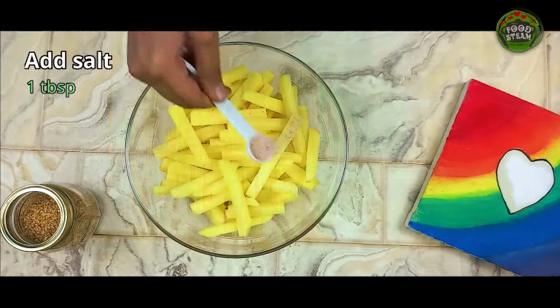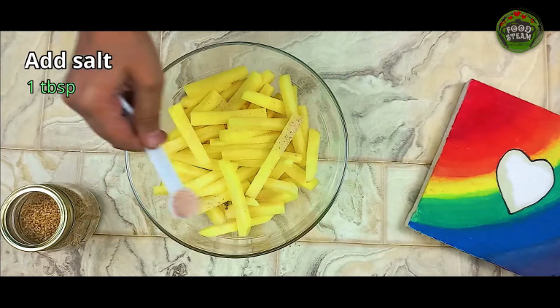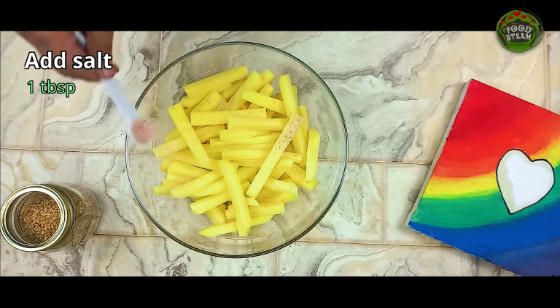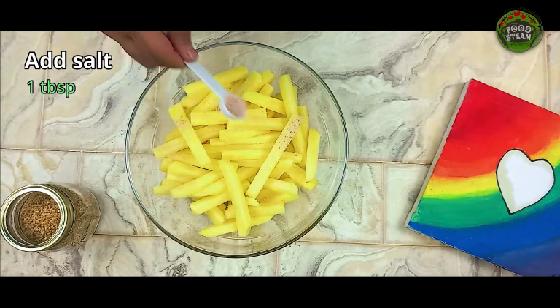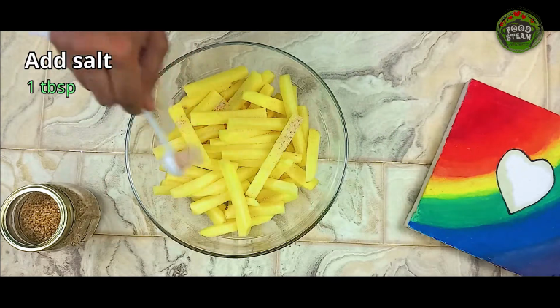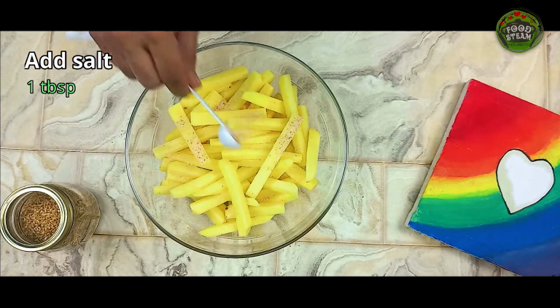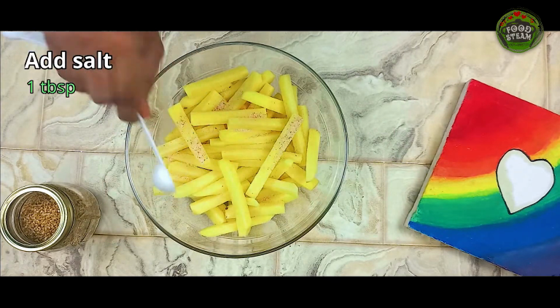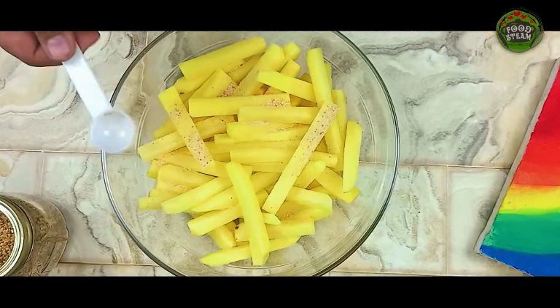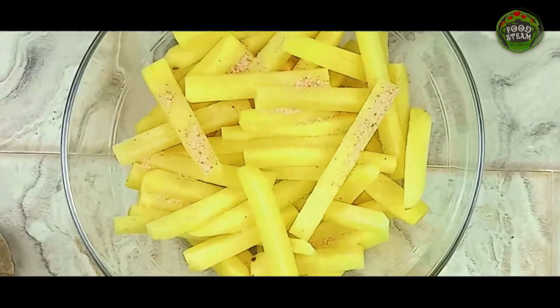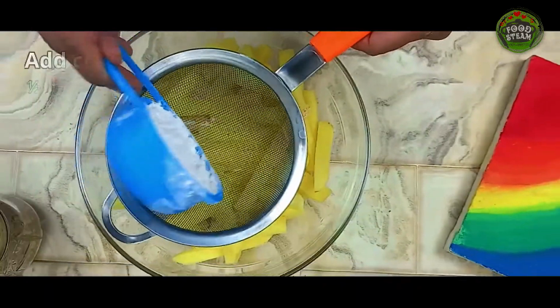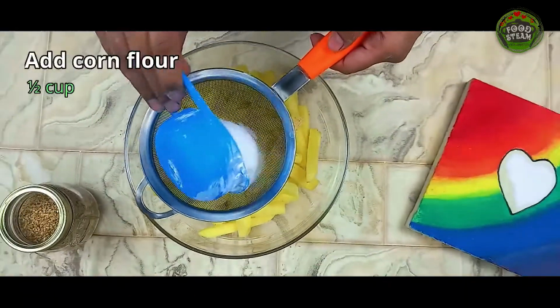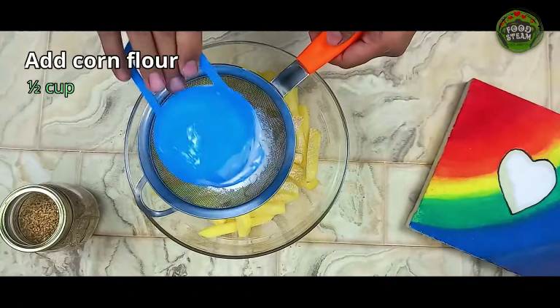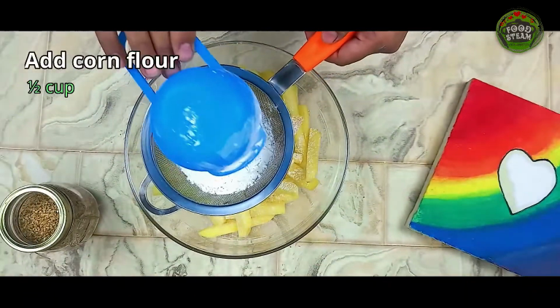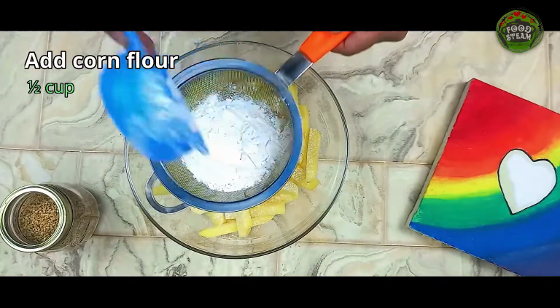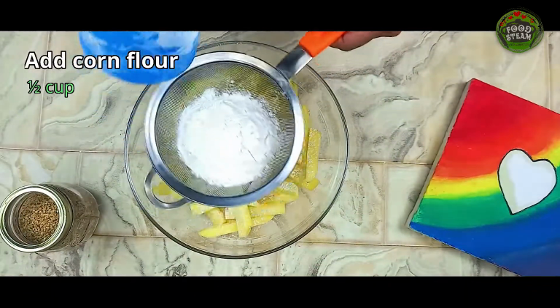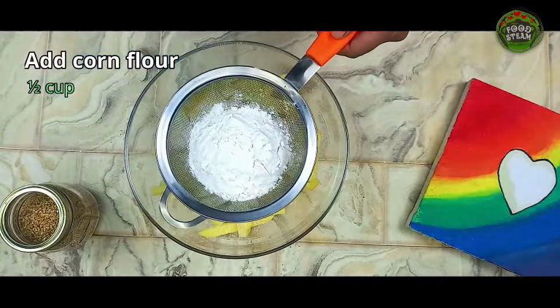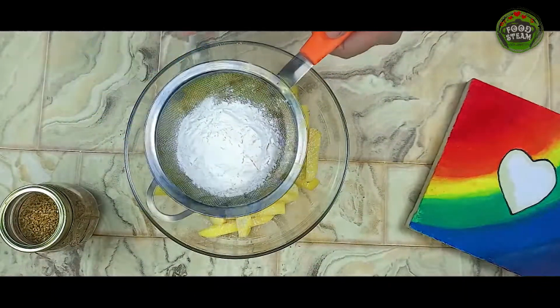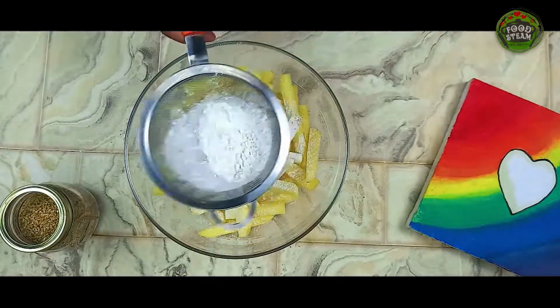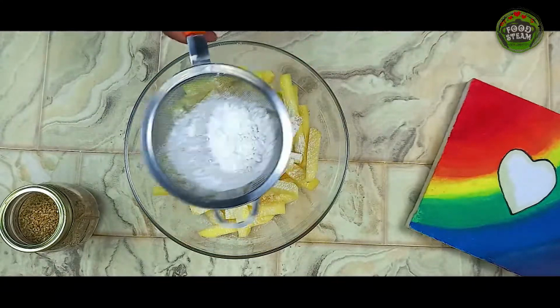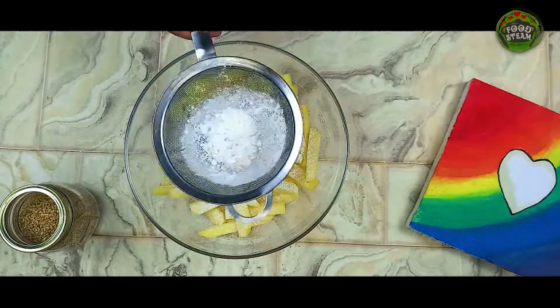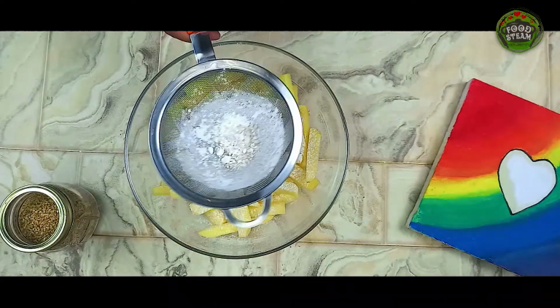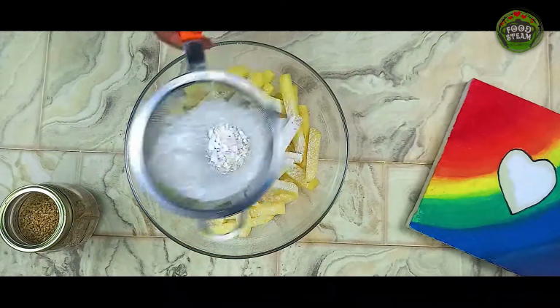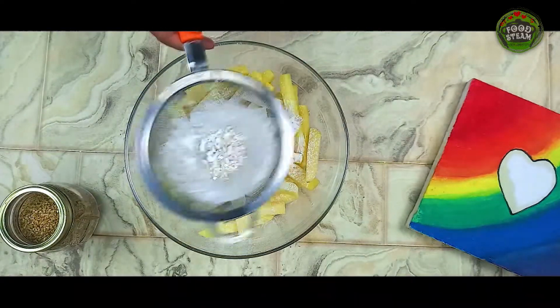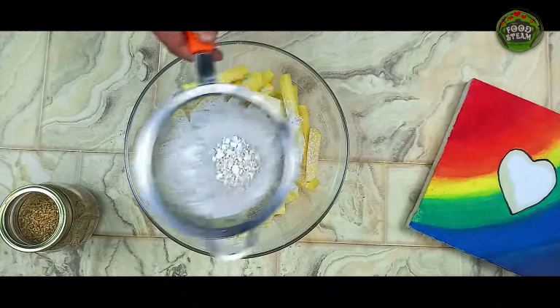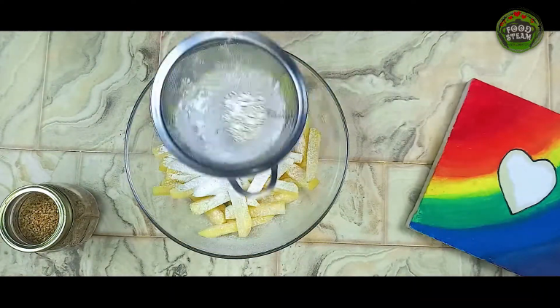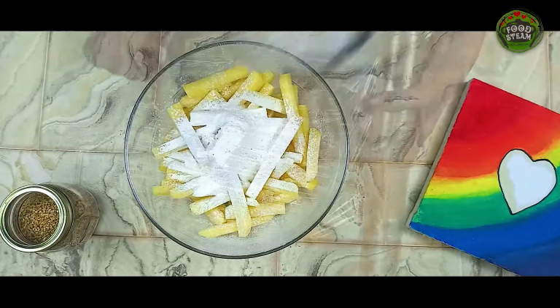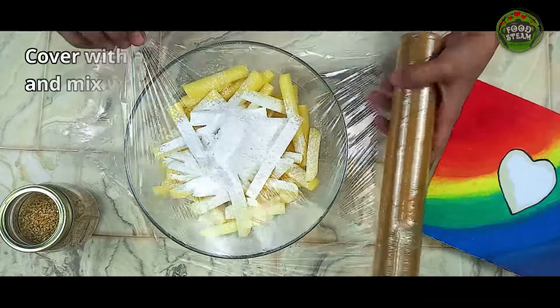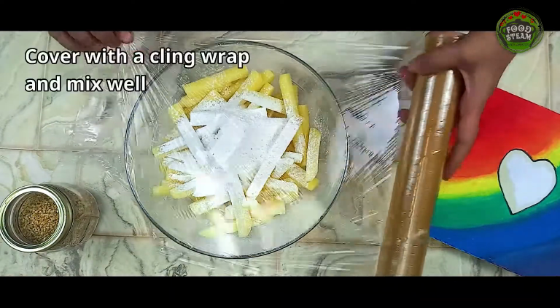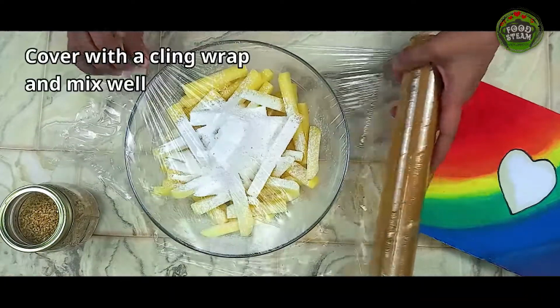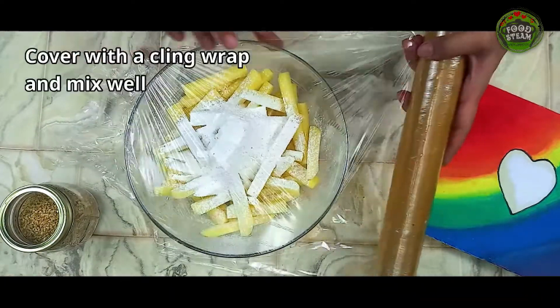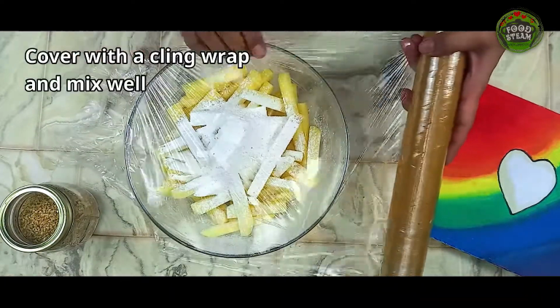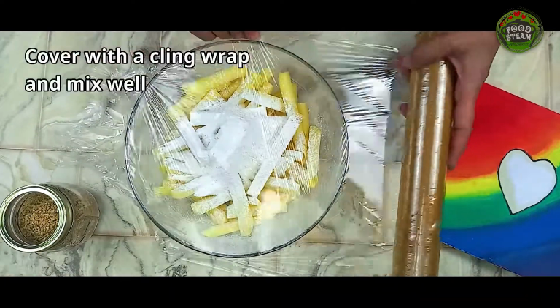Add salt 1 tablespoon. Add corn flour 1 cup. Cover with a cling wrap and mix well.